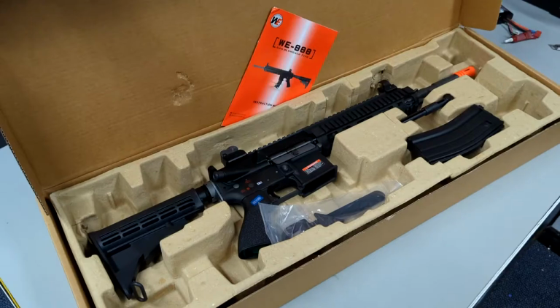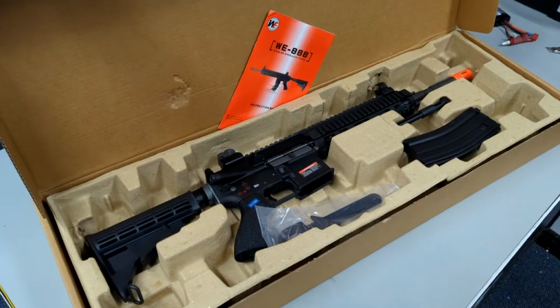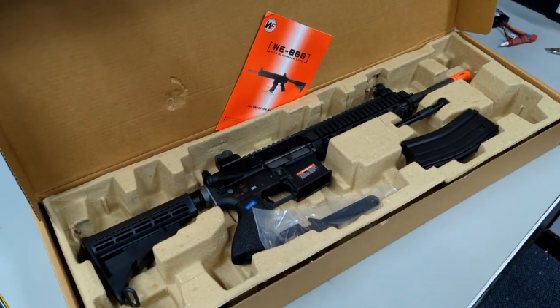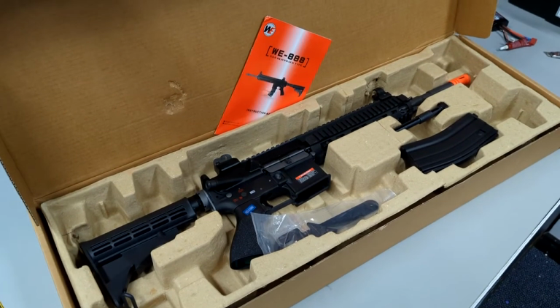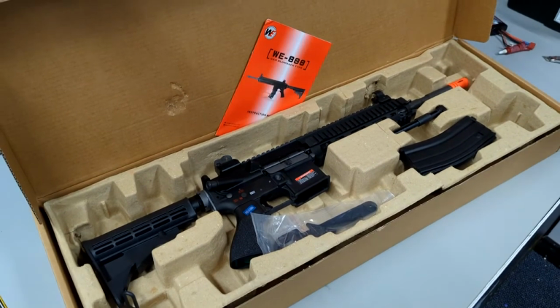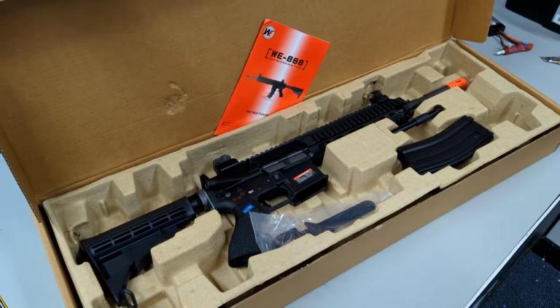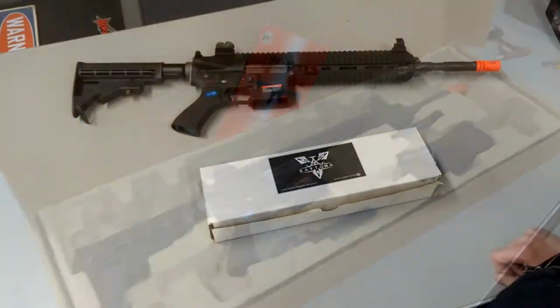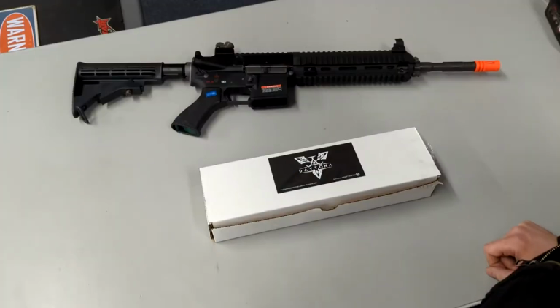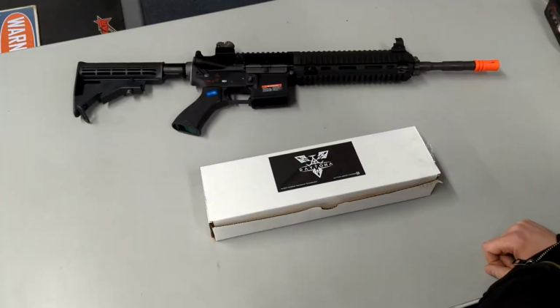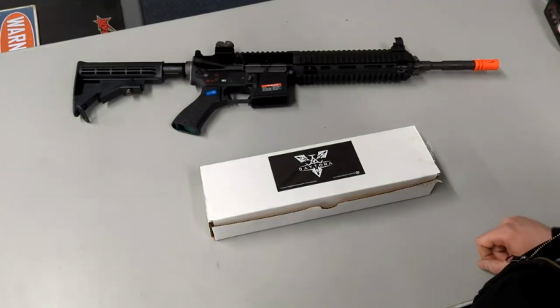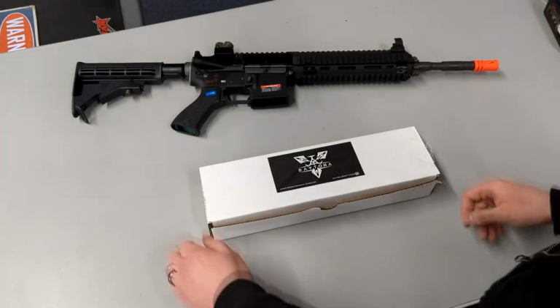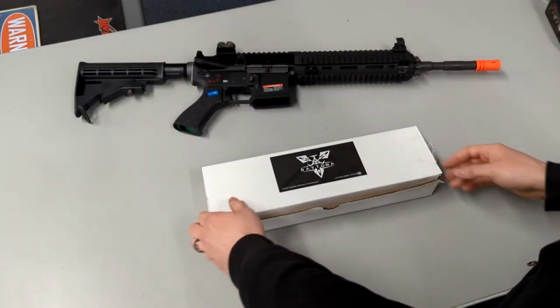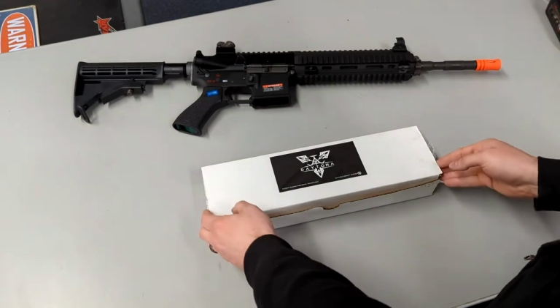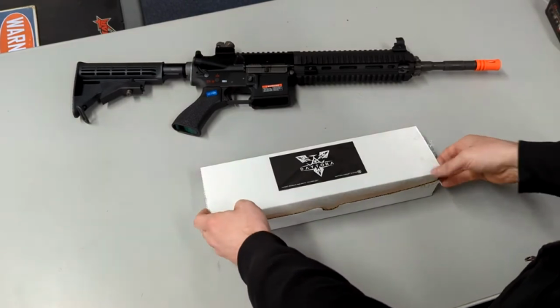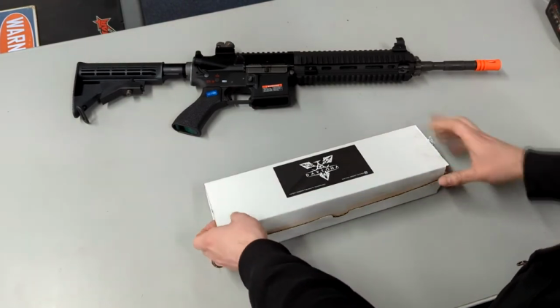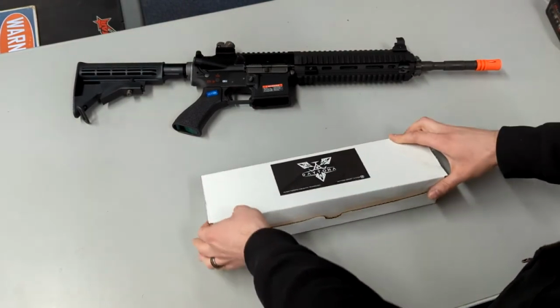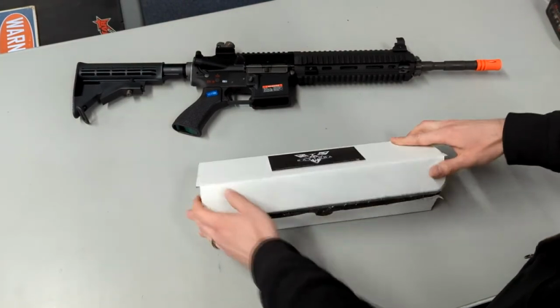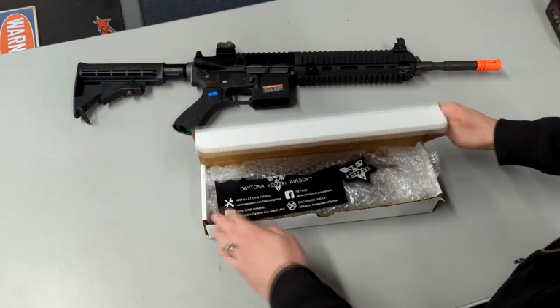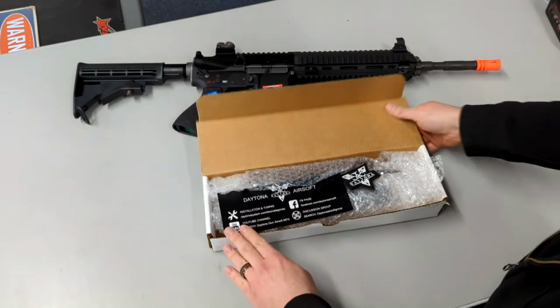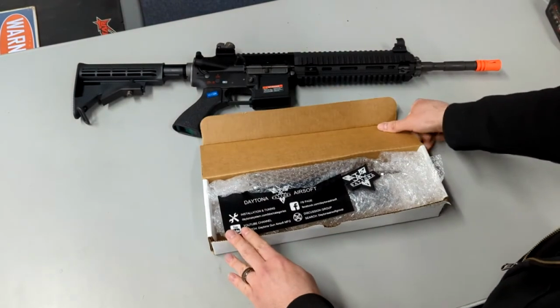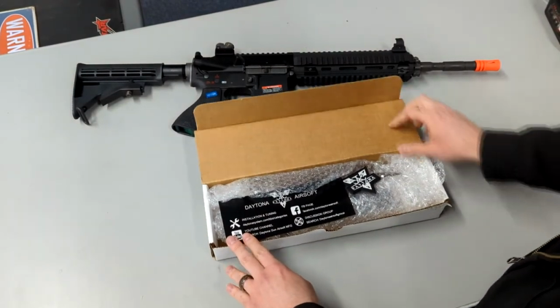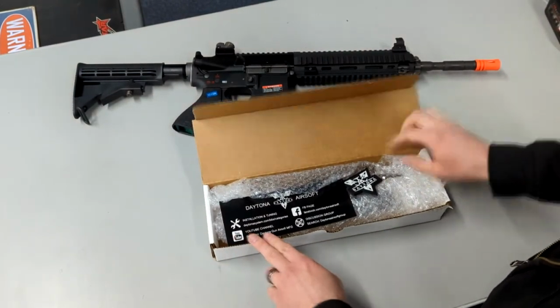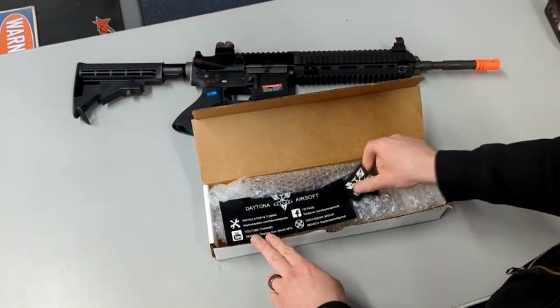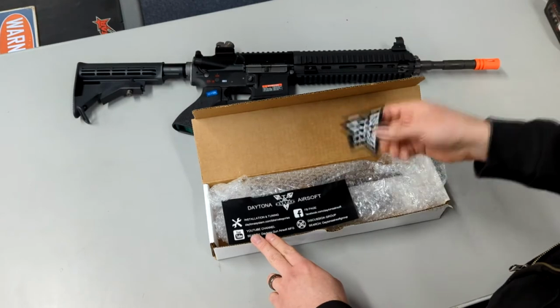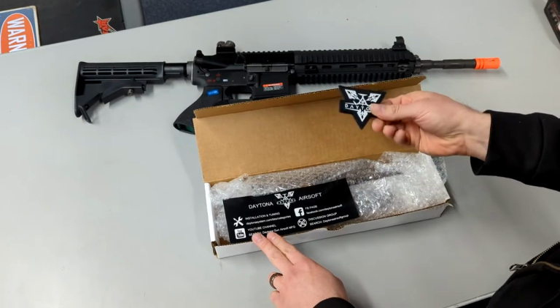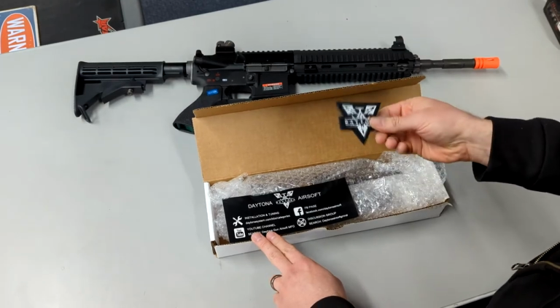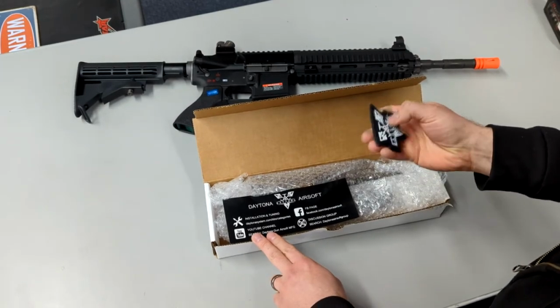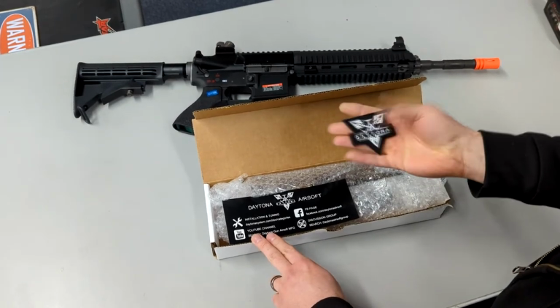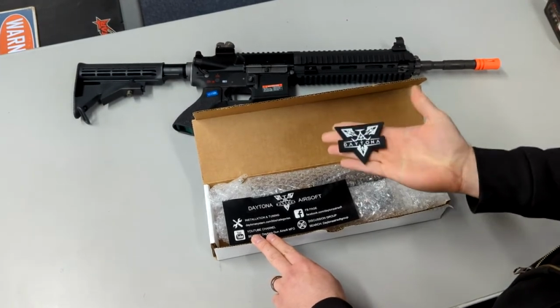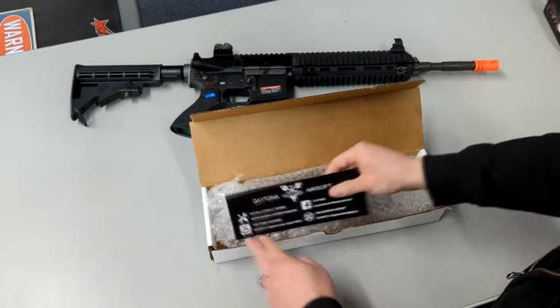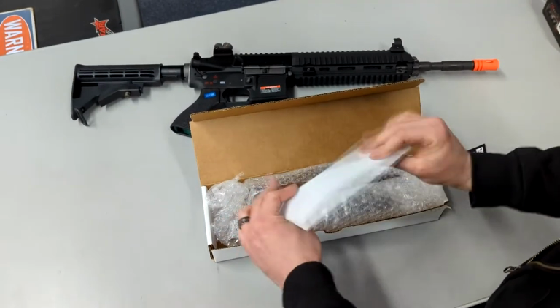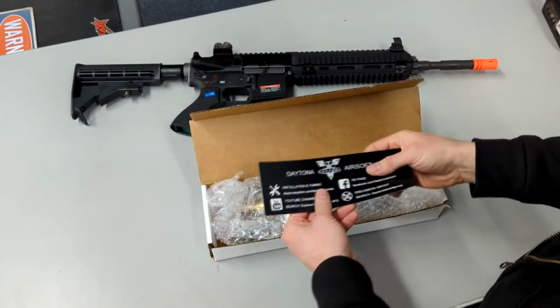Hello and welcome to the Daytona Airsoft Systems YouTube channel. Today we are going to be going over the installation of a Daytona WE M4-HK416 recoil kit in a WE HK416.